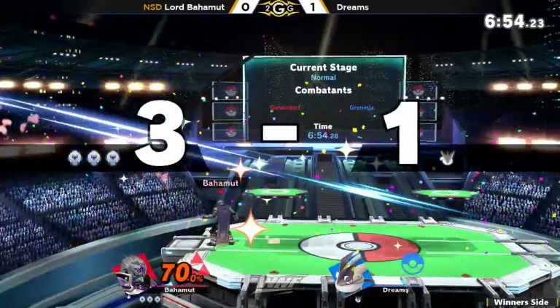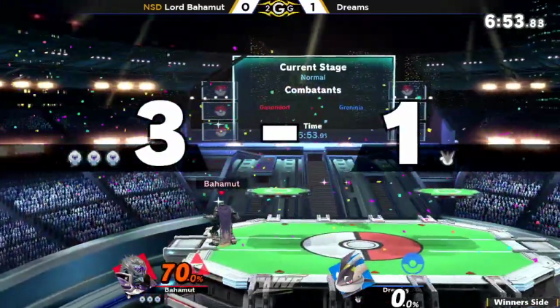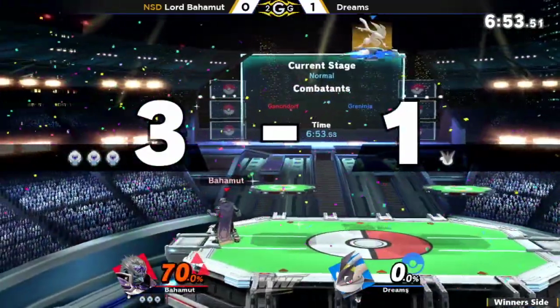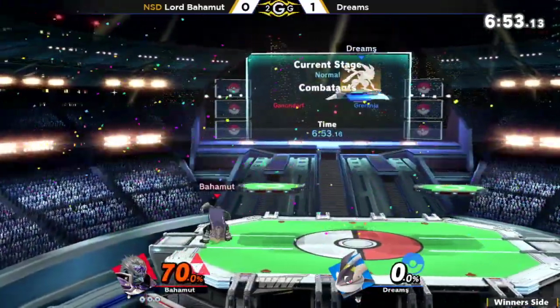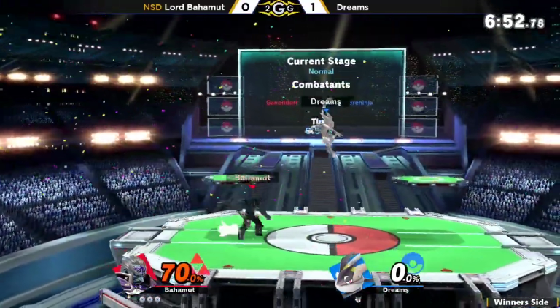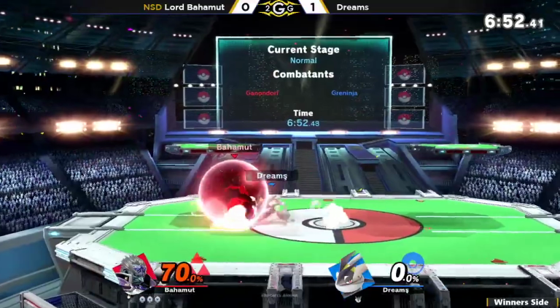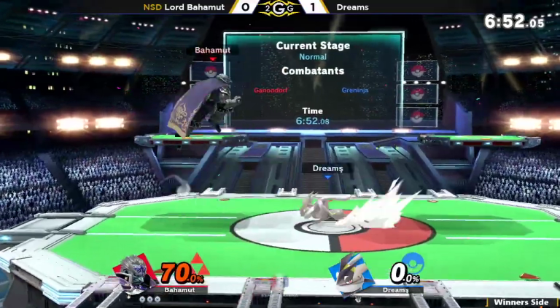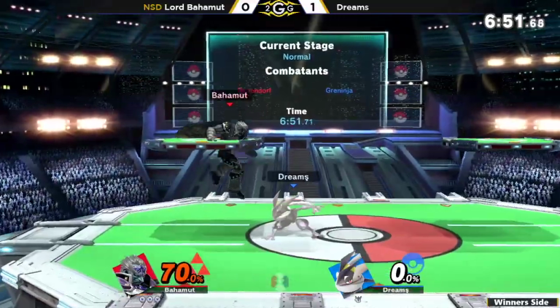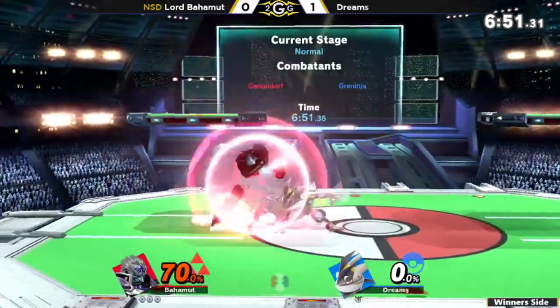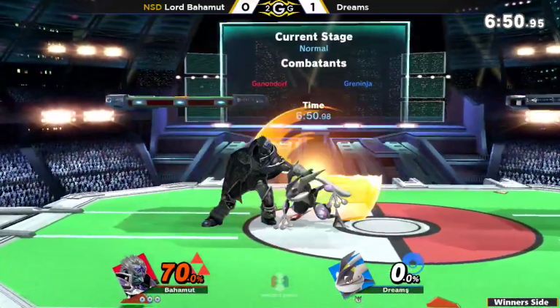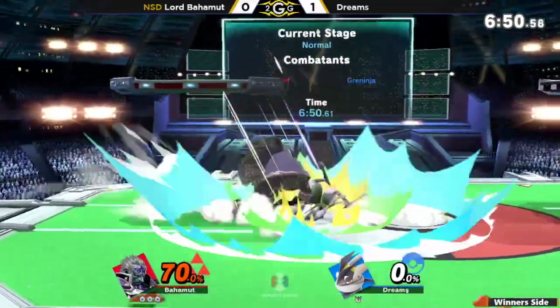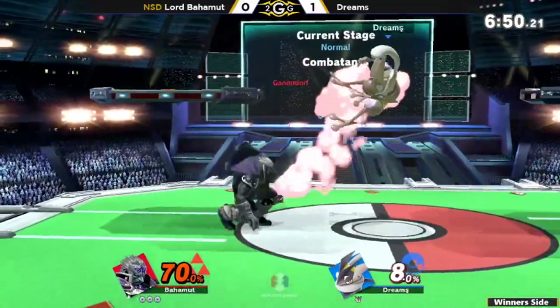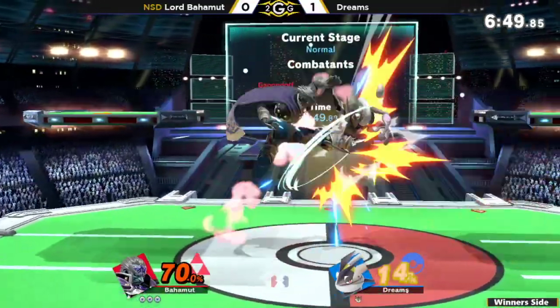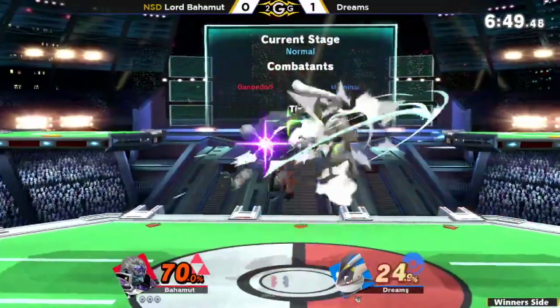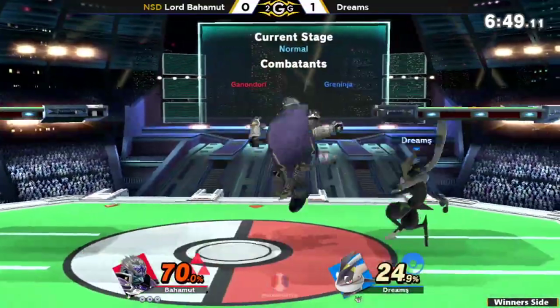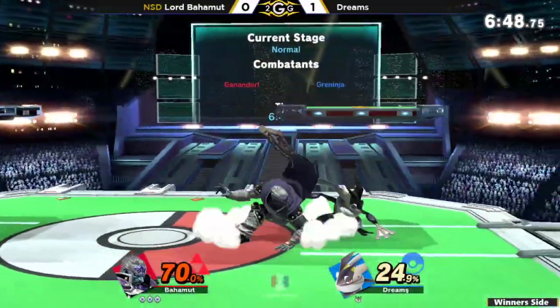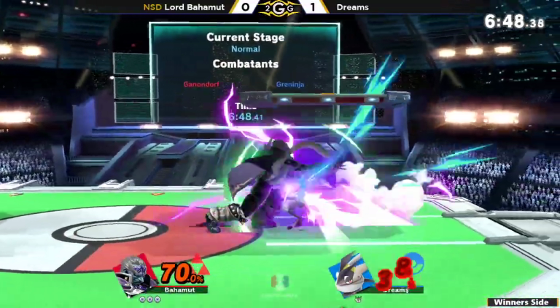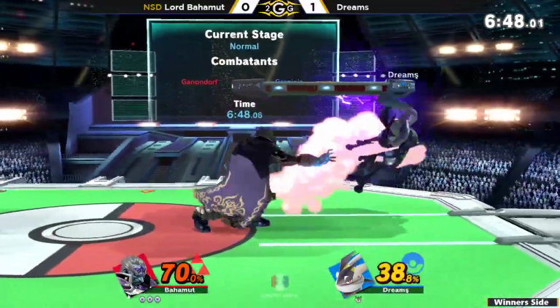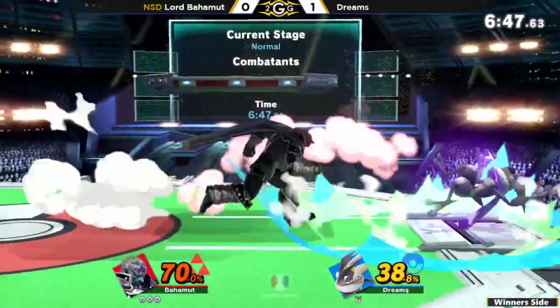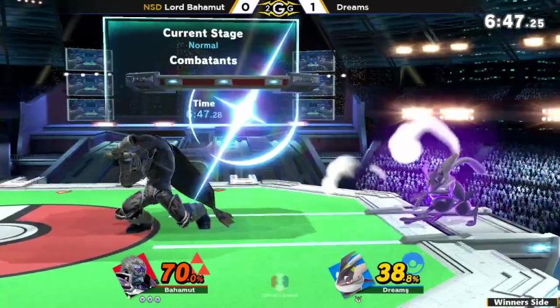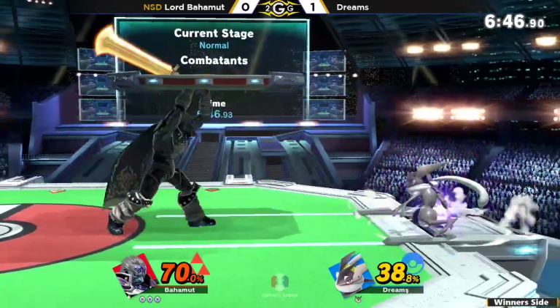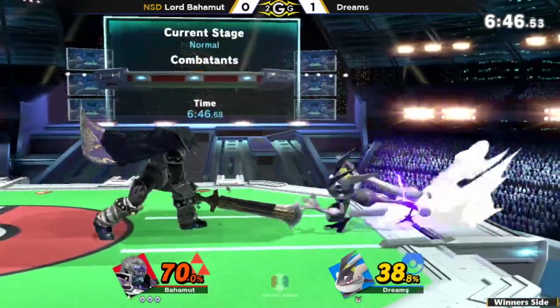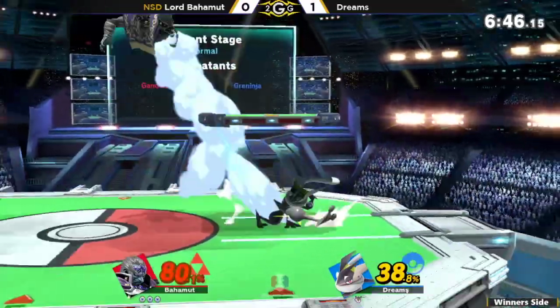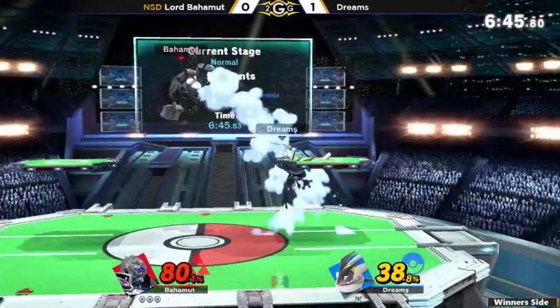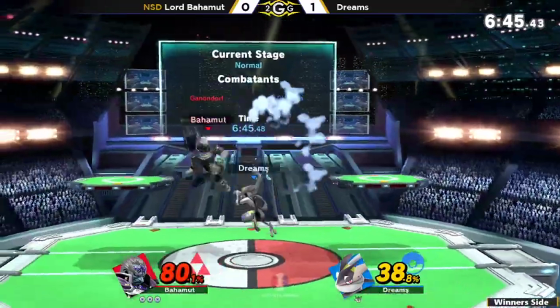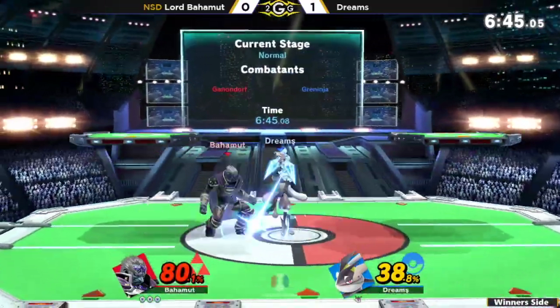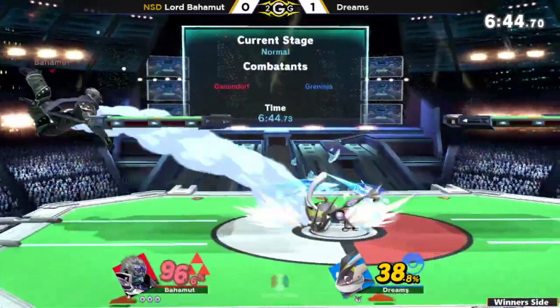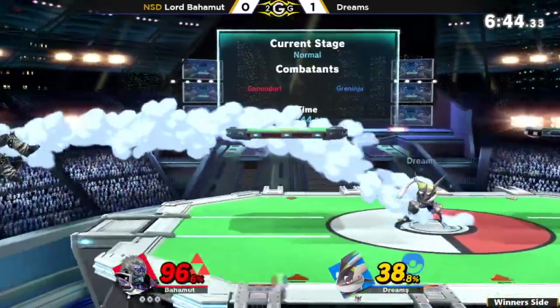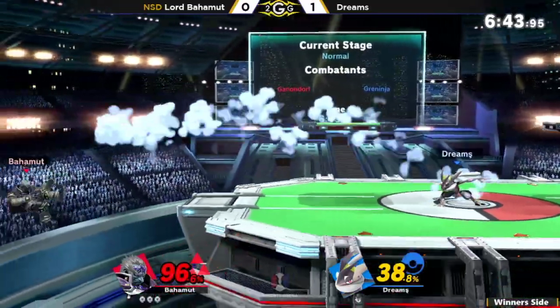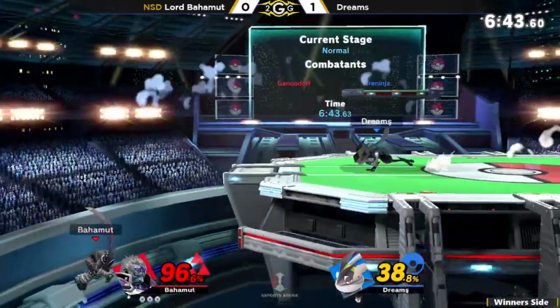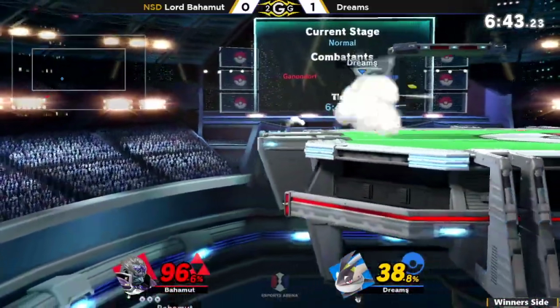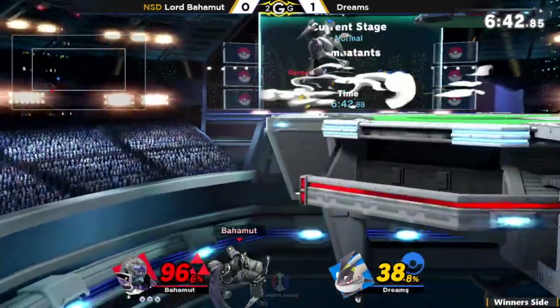He's just throwing out Nair all the time — and you just can't jump or neutral get up against that. Catches it with the down smash.